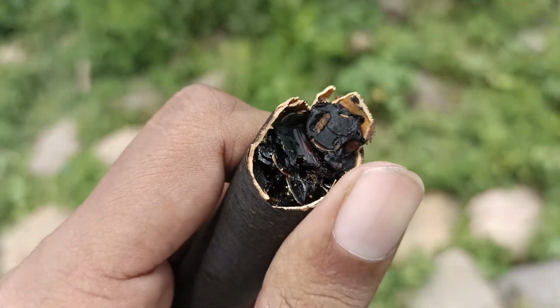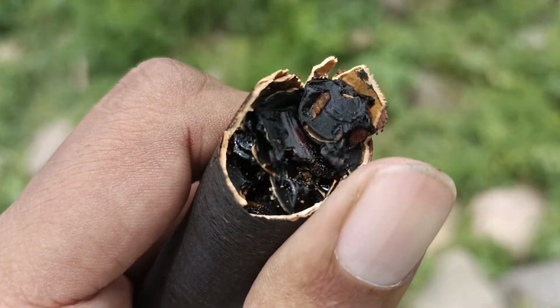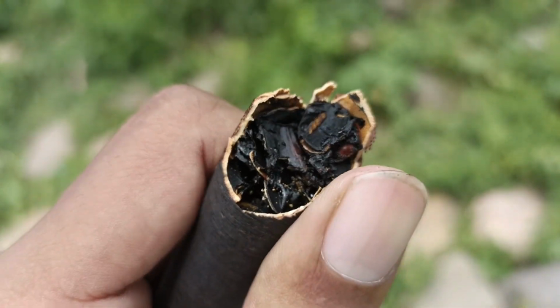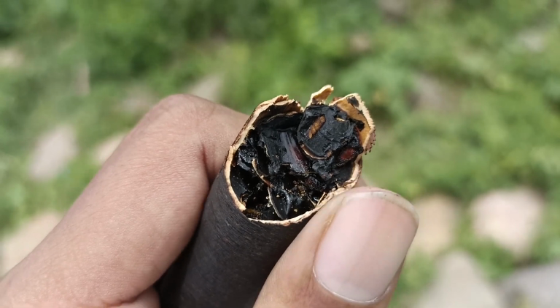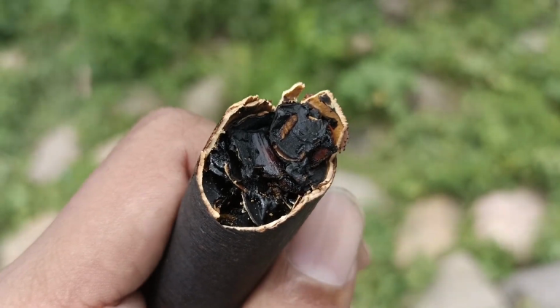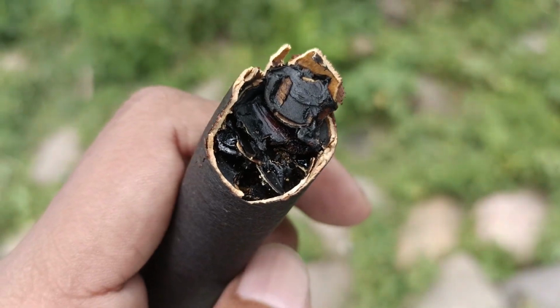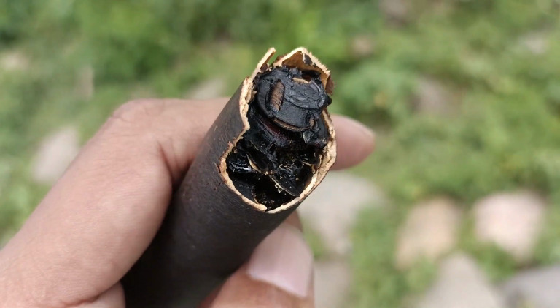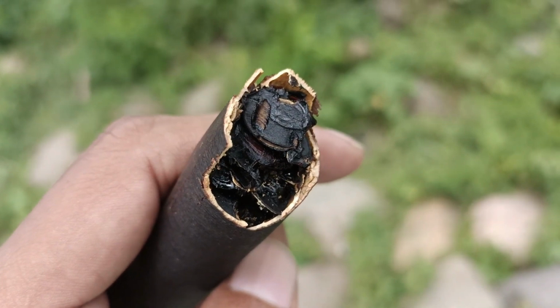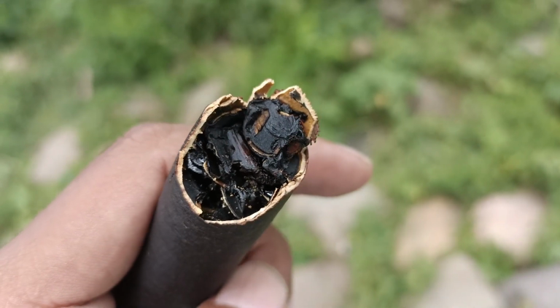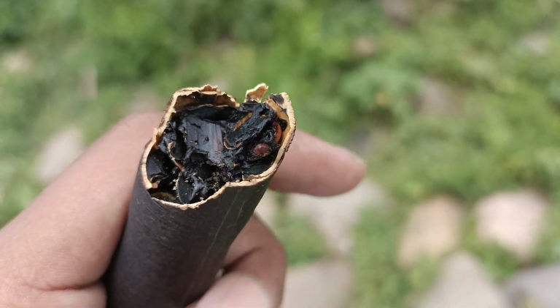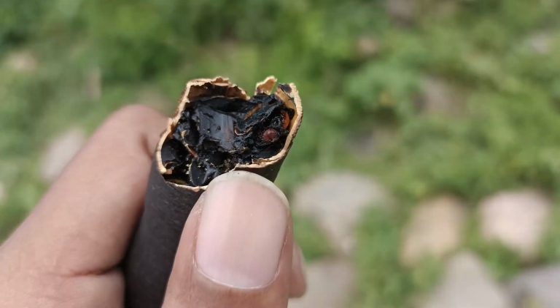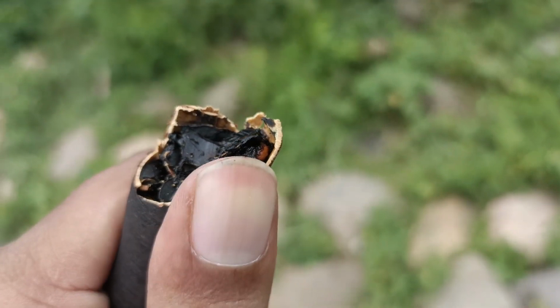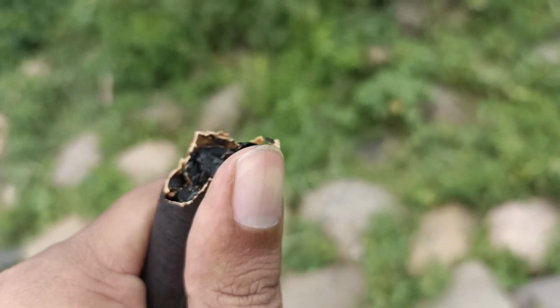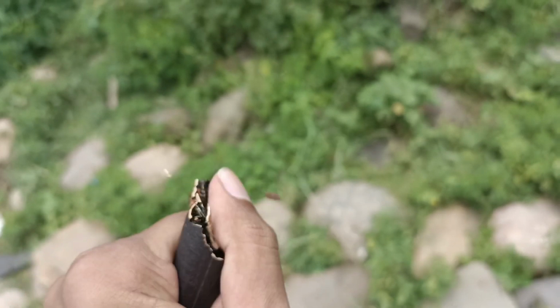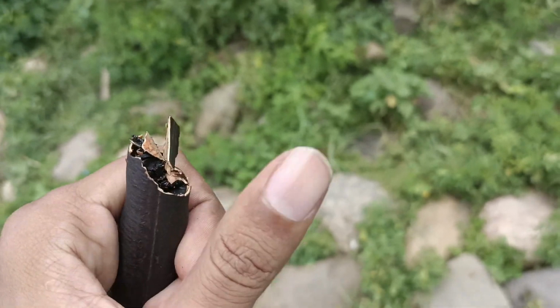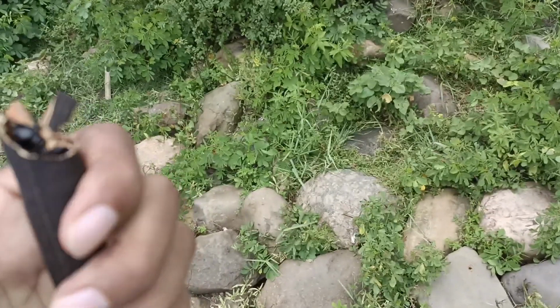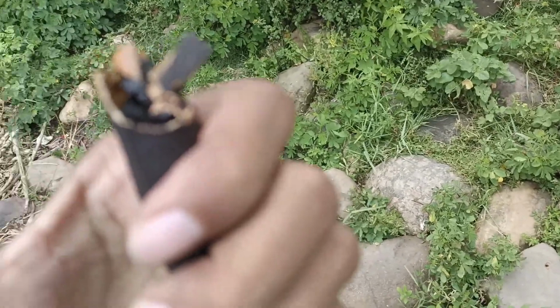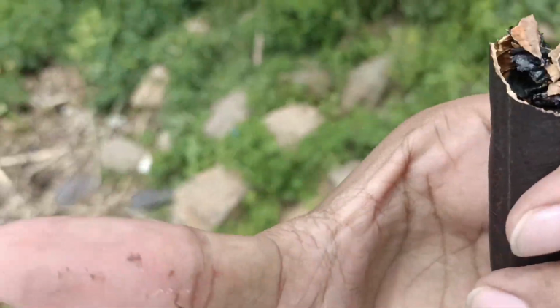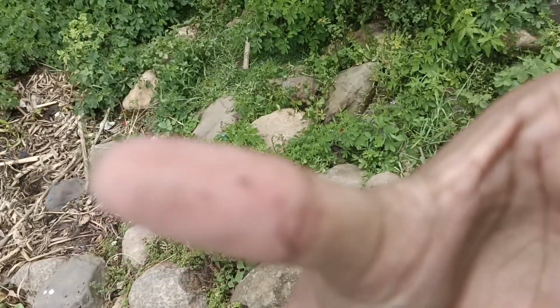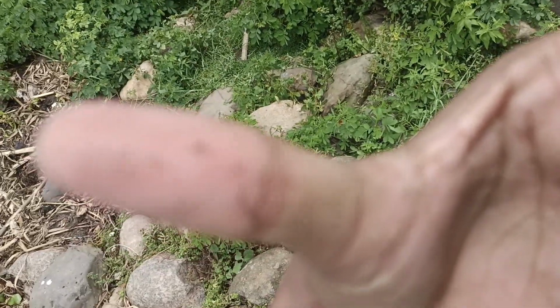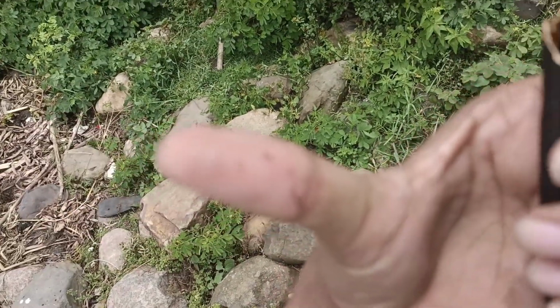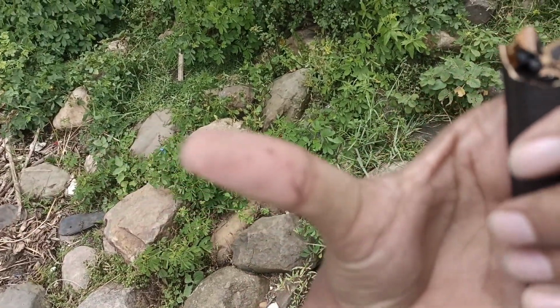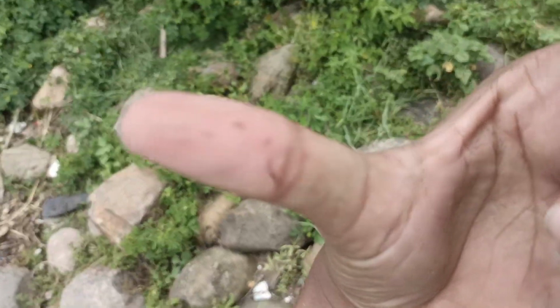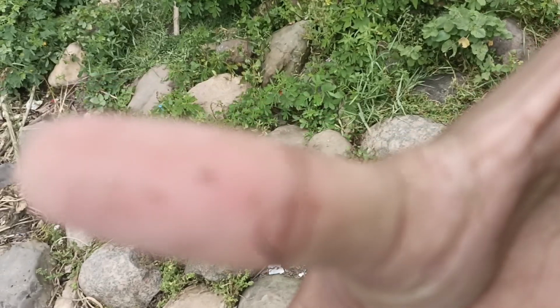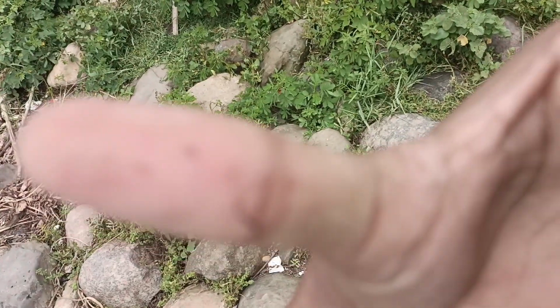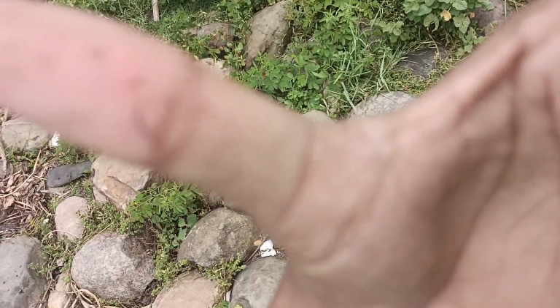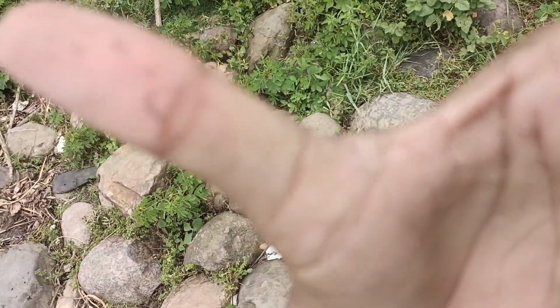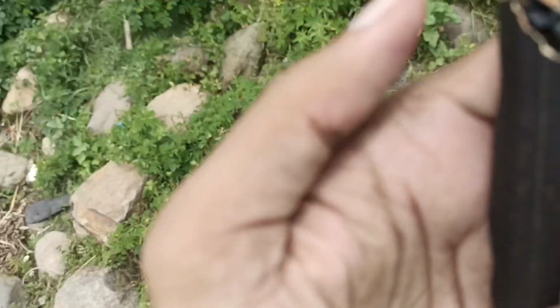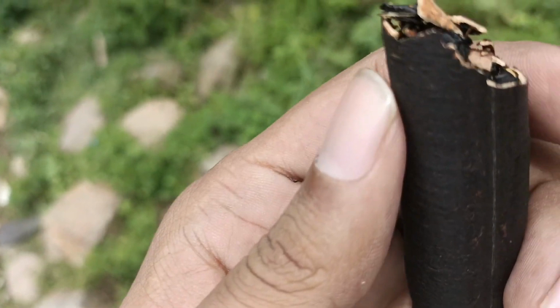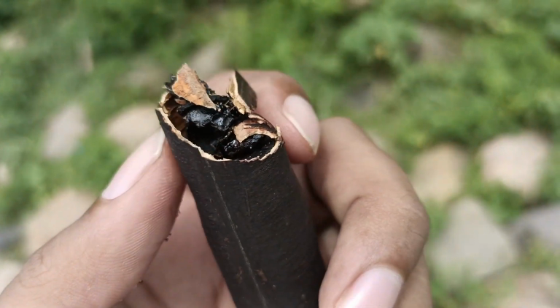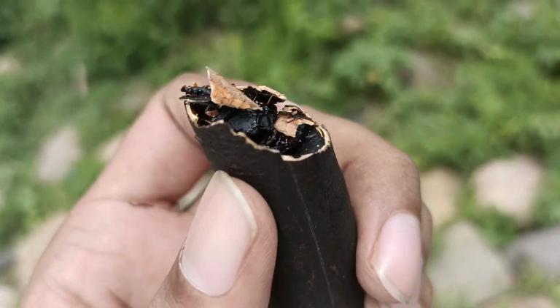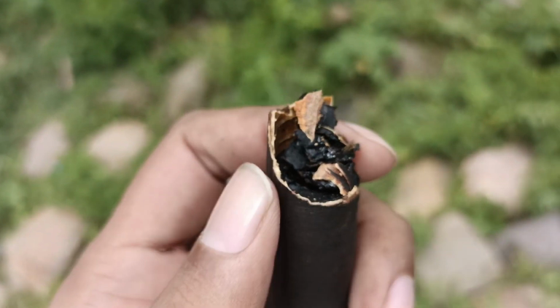This black color cream is easy to eat and it's very good for your health. It can reduce your stomach problem — for those who have digestion issues, they can easily eat this.